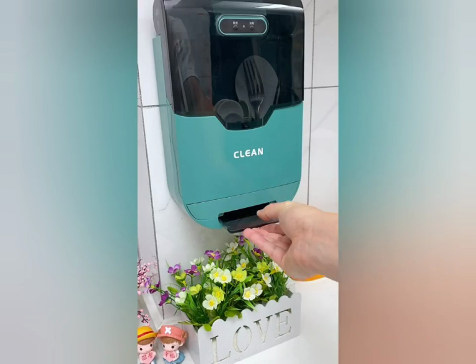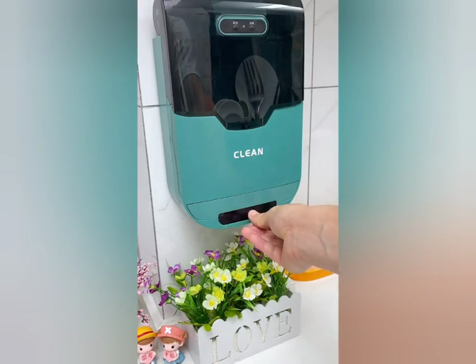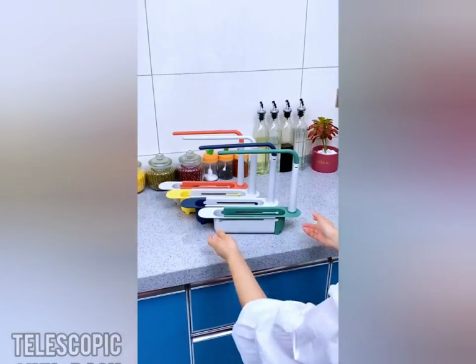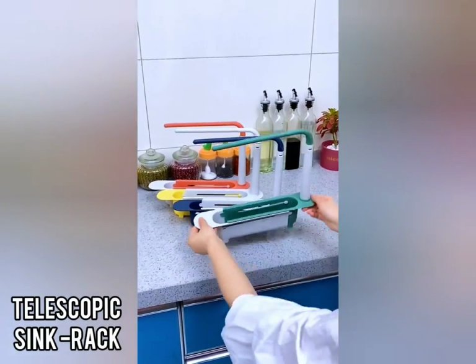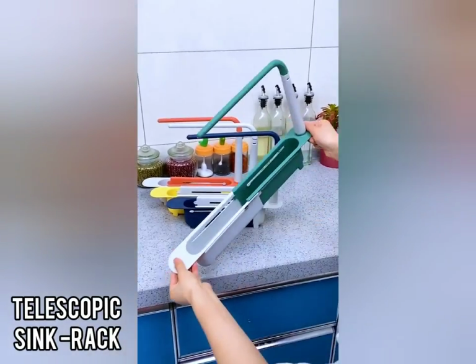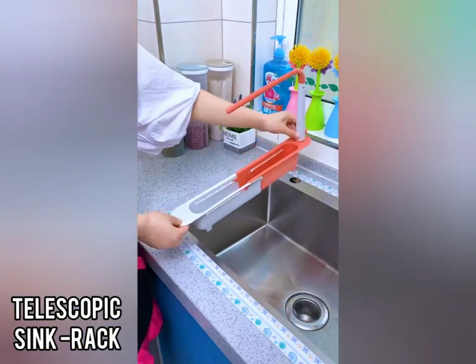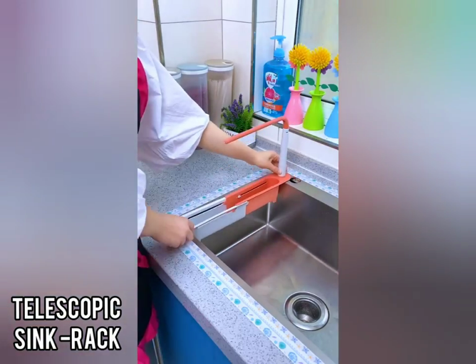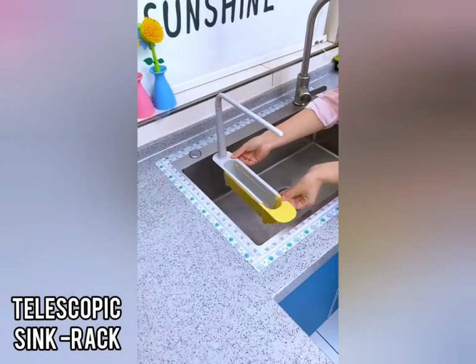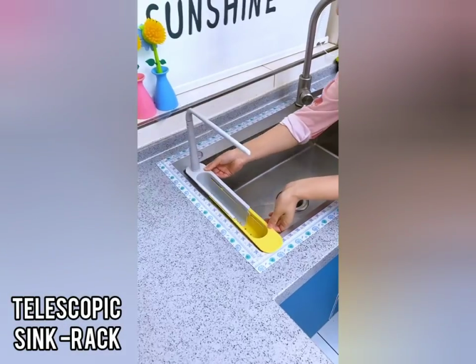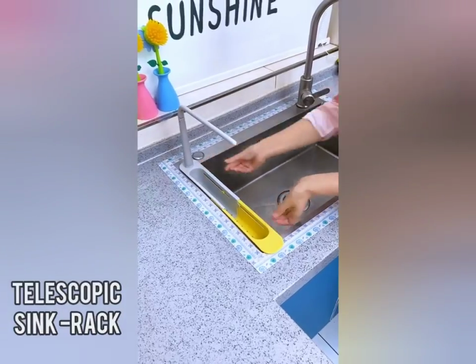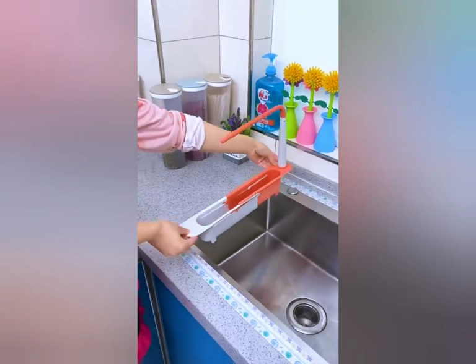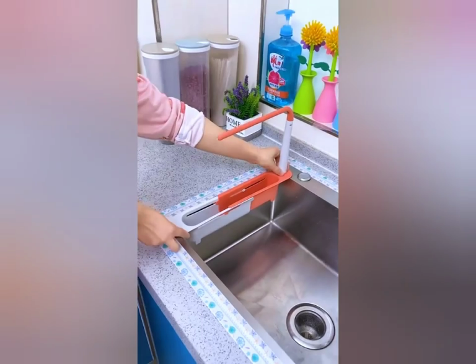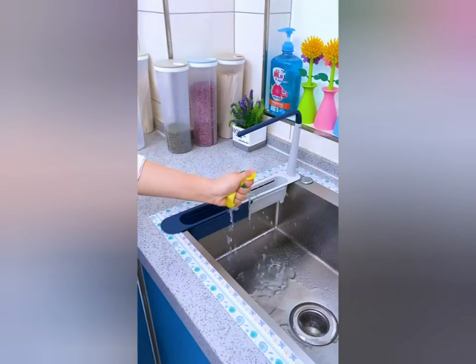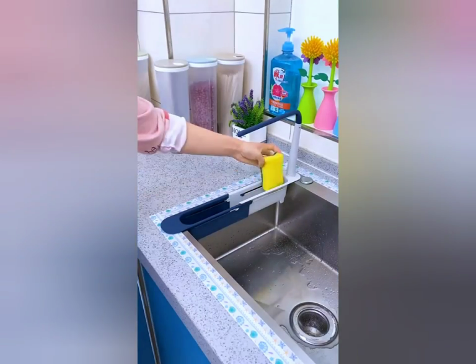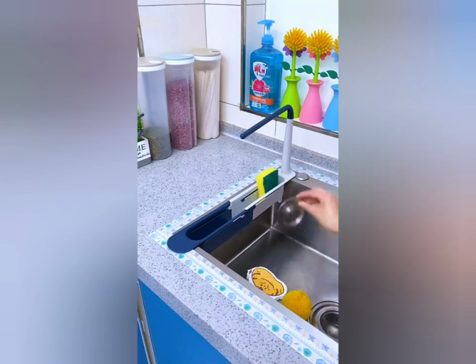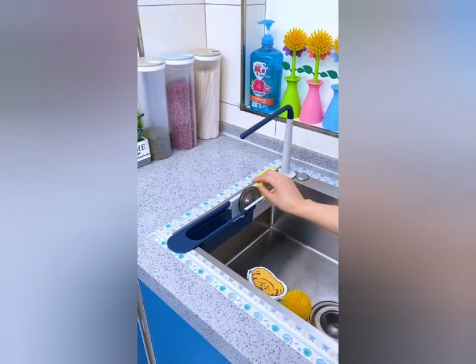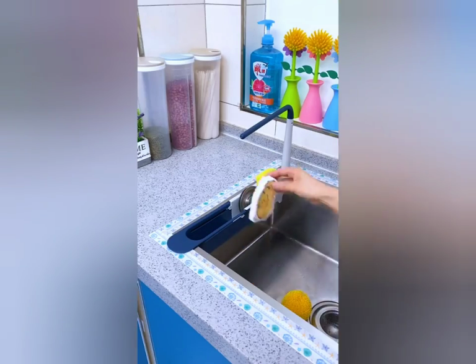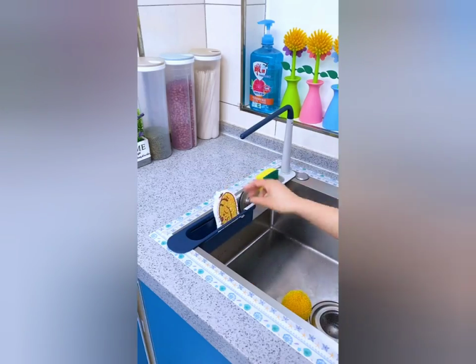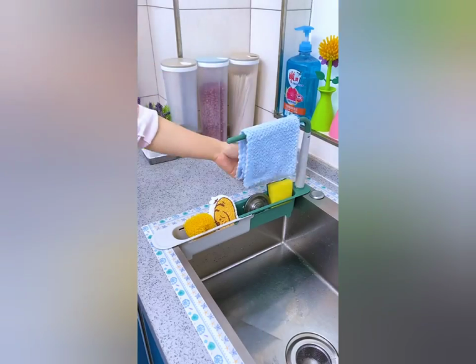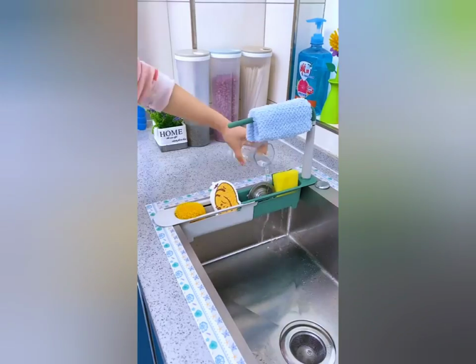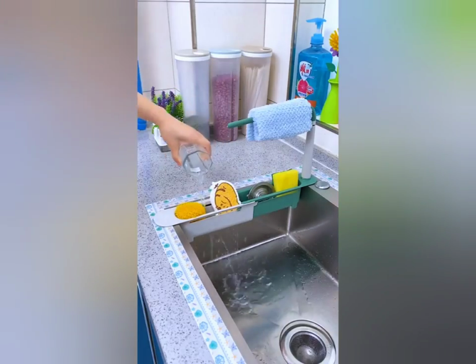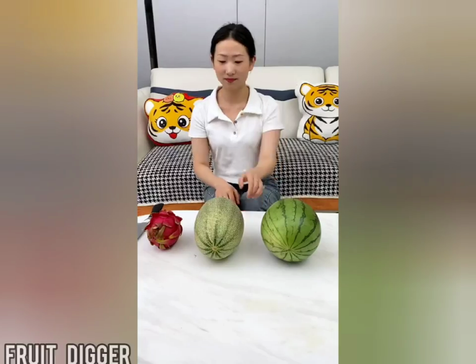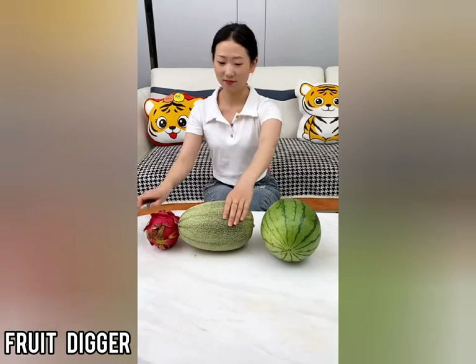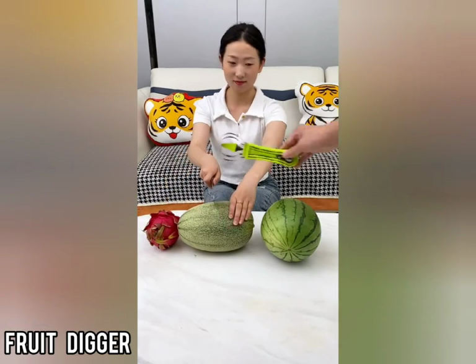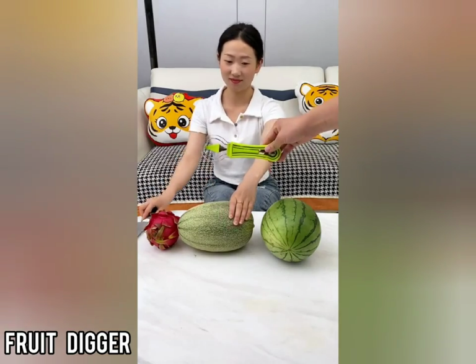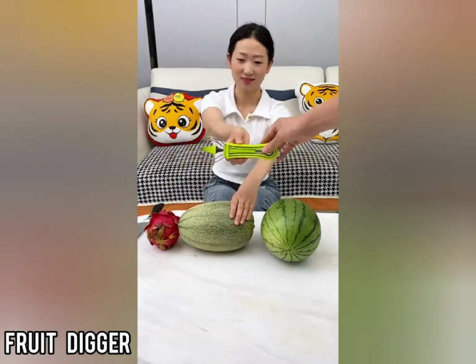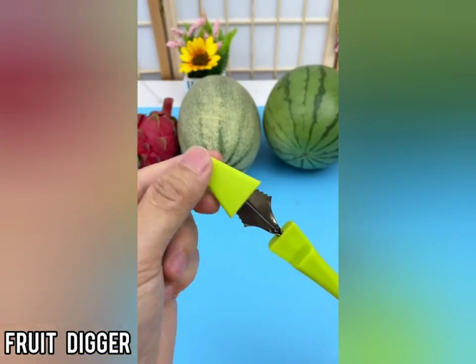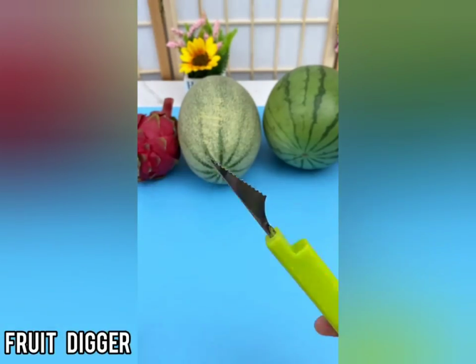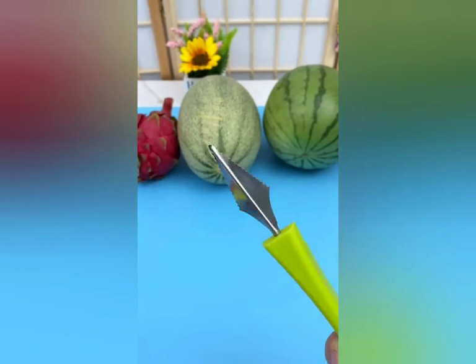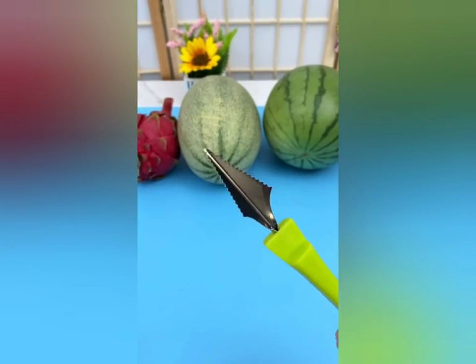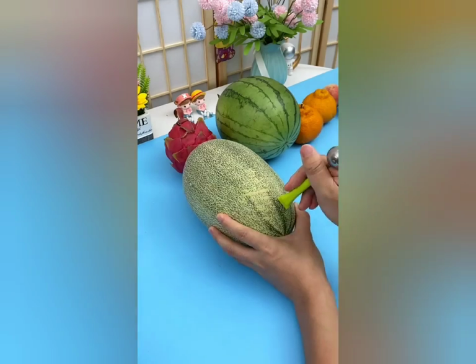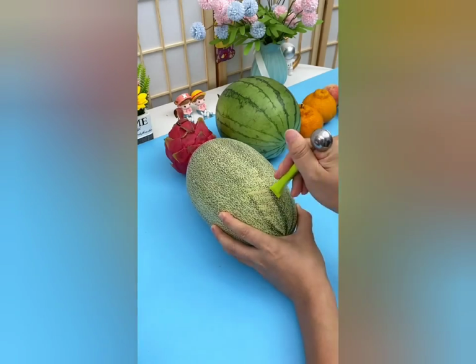With this three-in-one fruit digger, you can easily eat and prepare fruits.